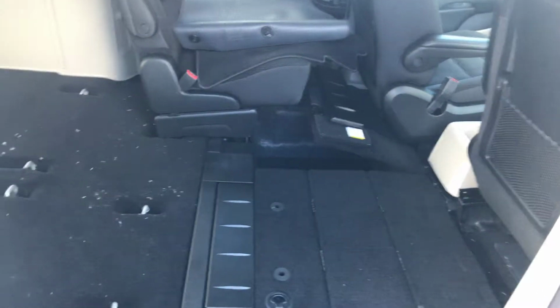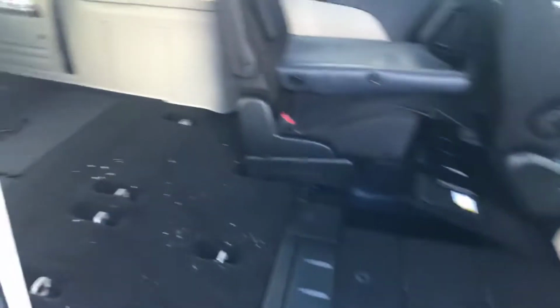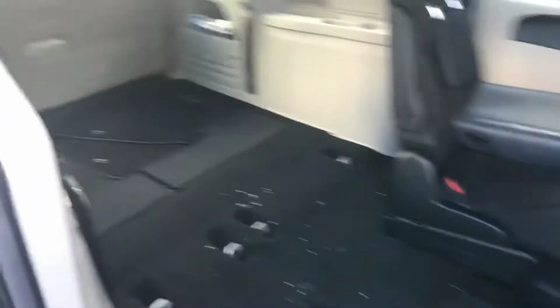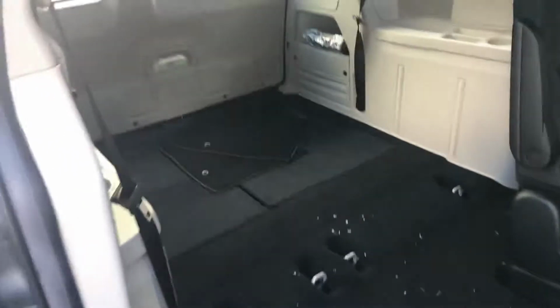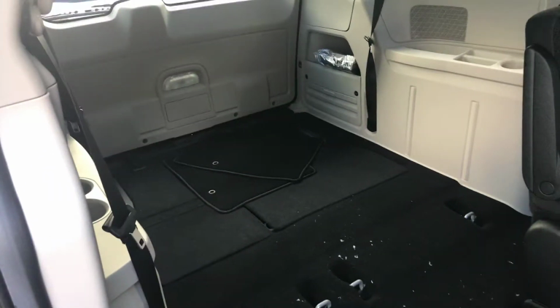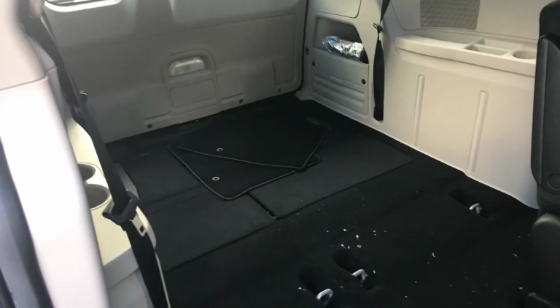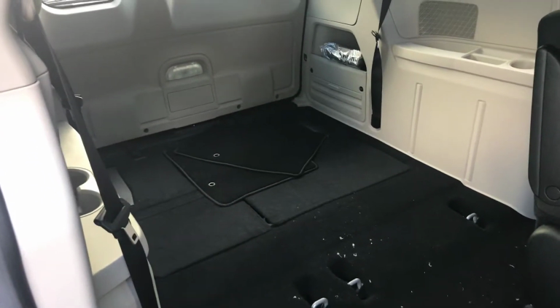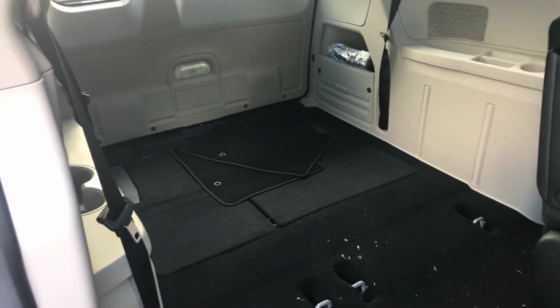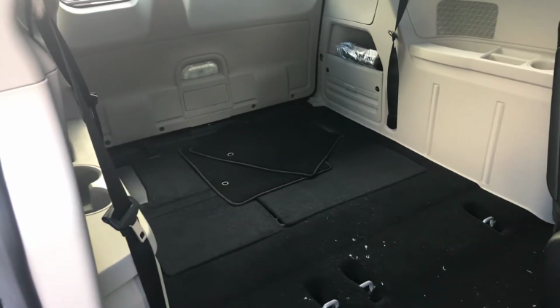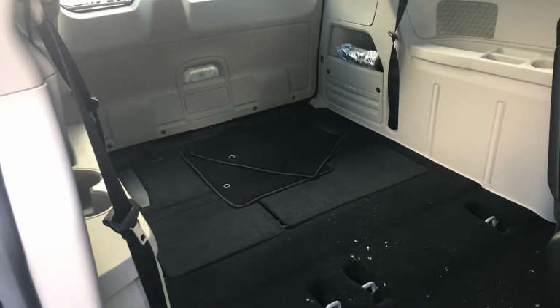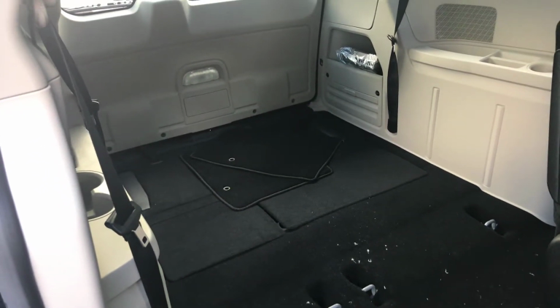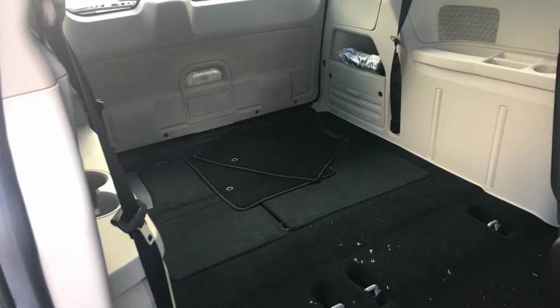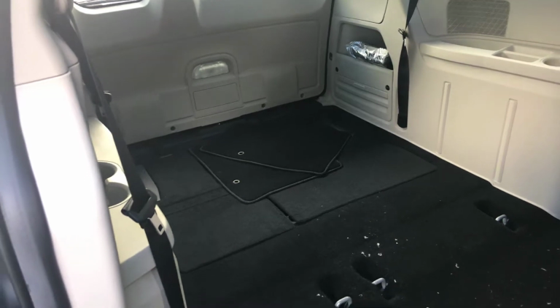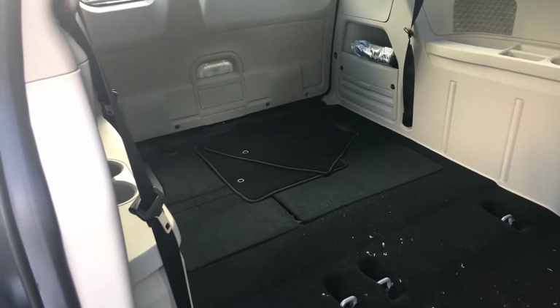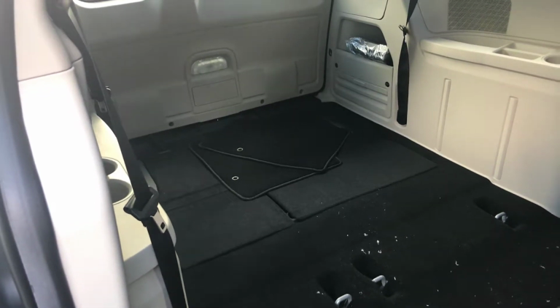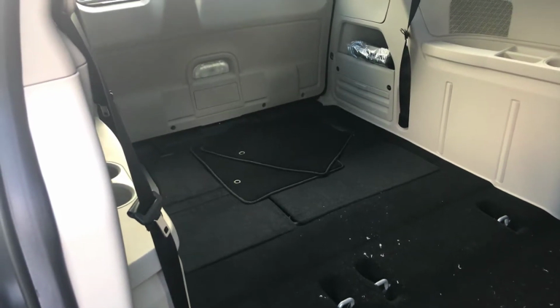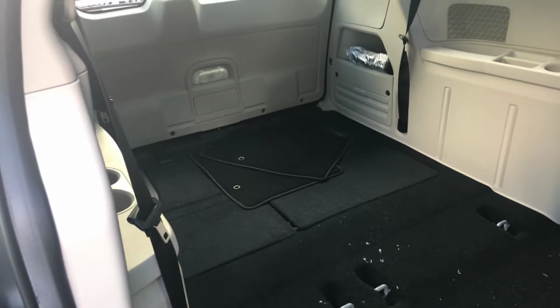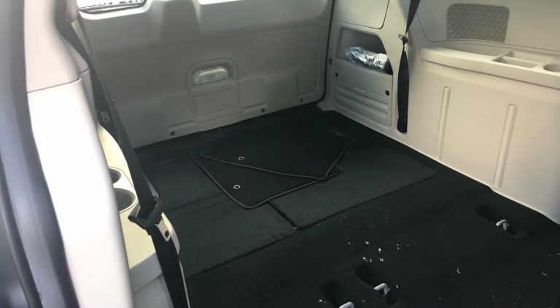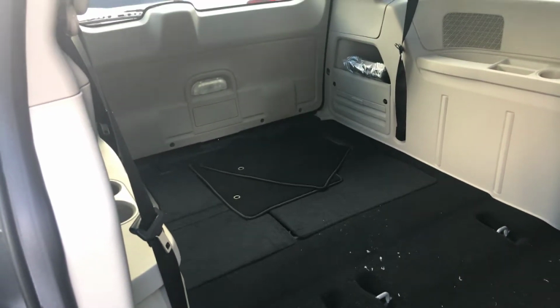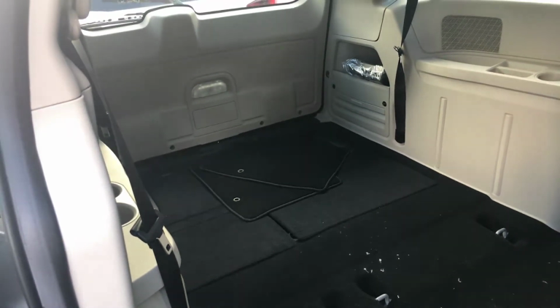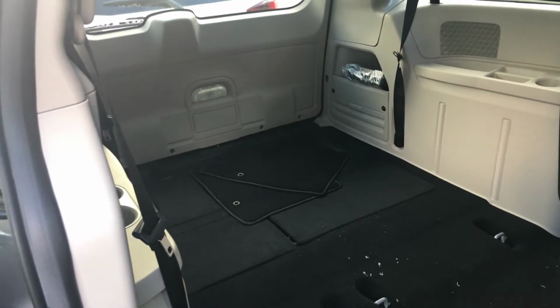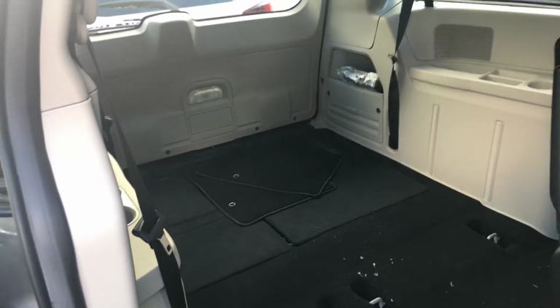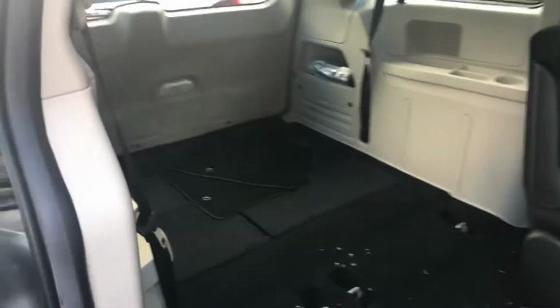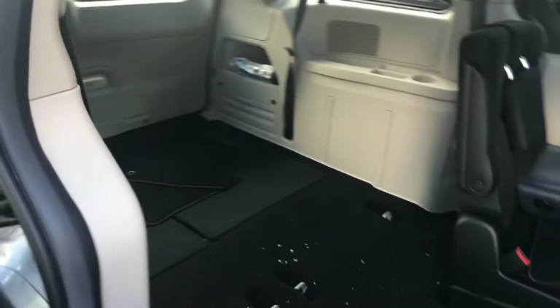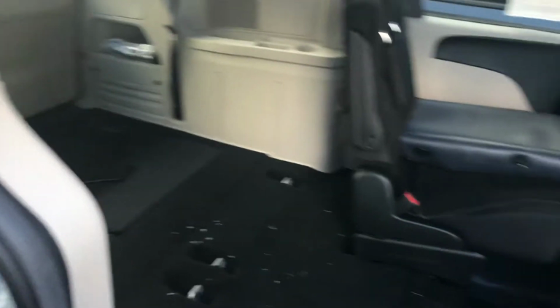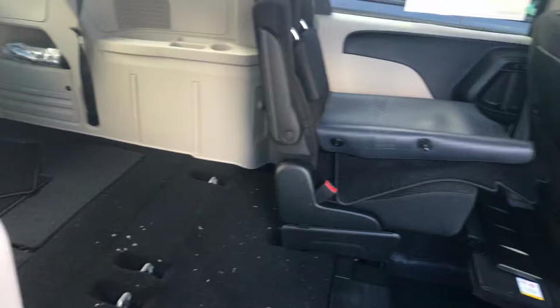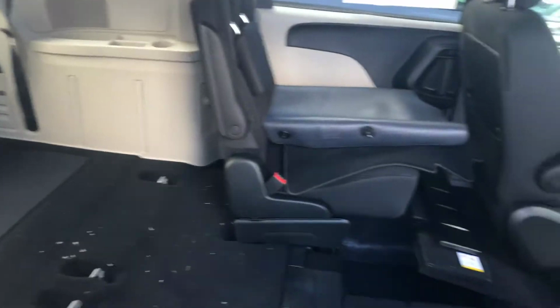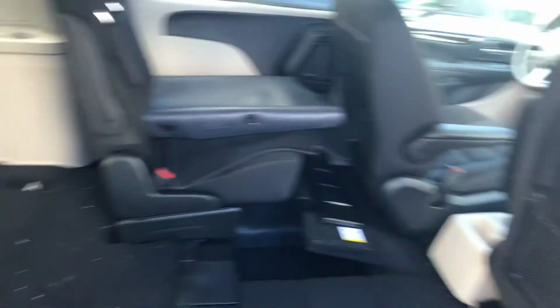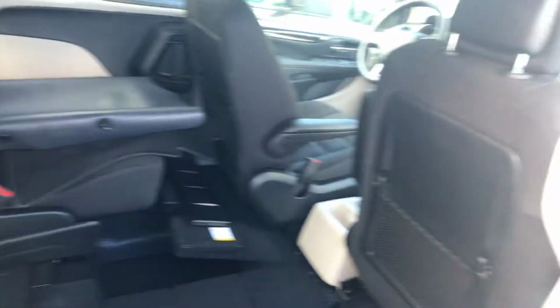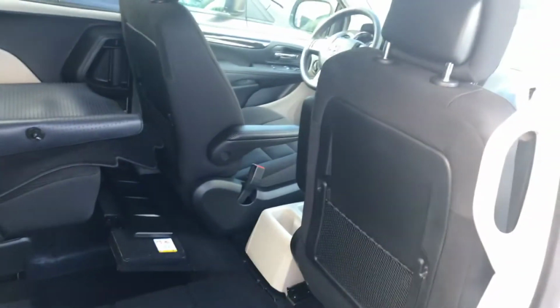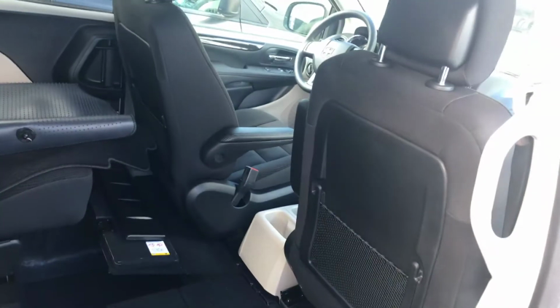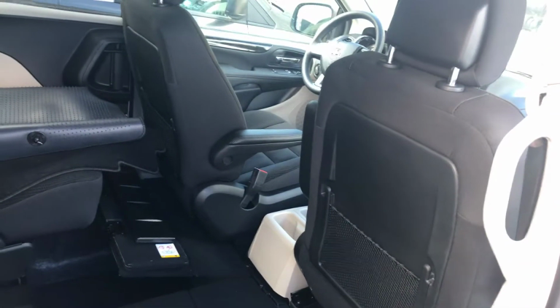That's about as easy as I can make it. The rear seats do the same thing — they're split, they fold into the floor, or they pop up for that rear bench, giving you the option of never having to carry seats in again.